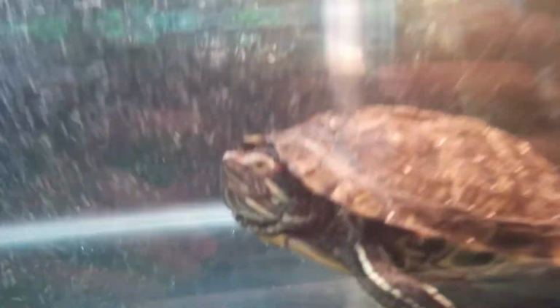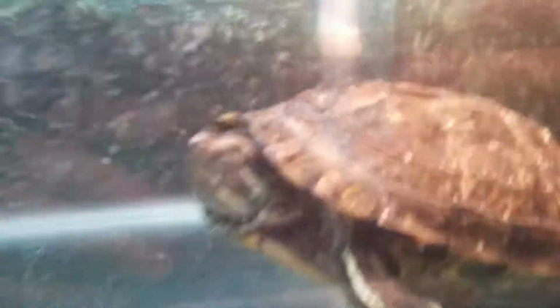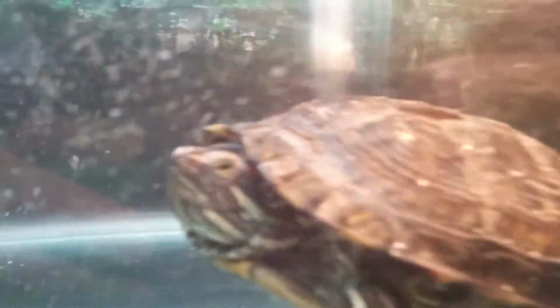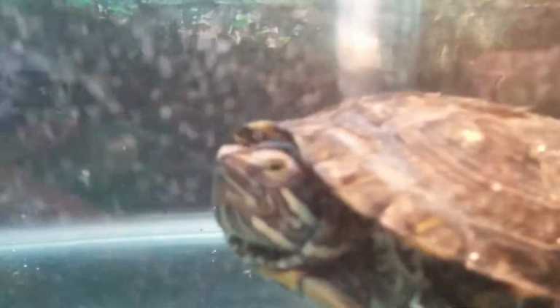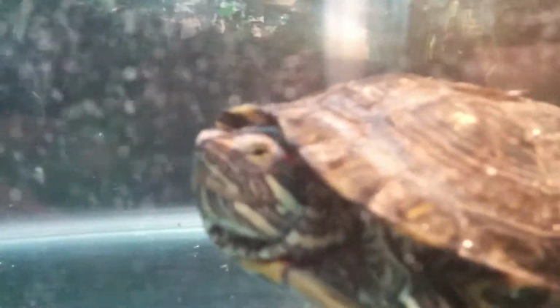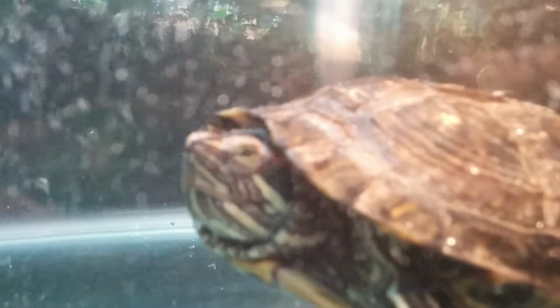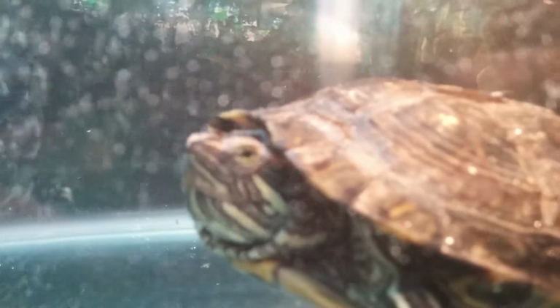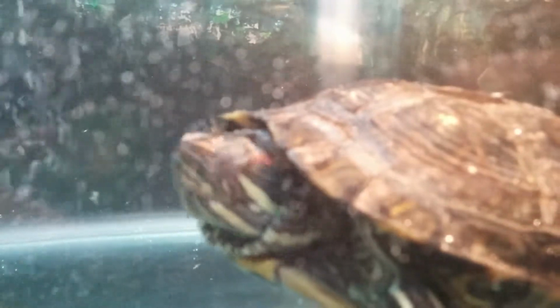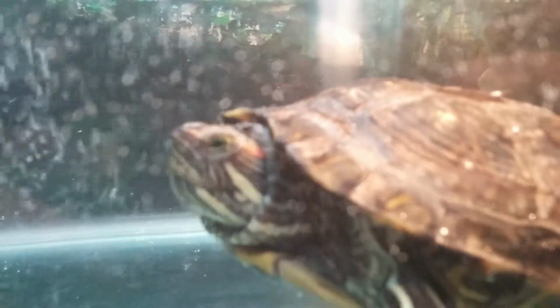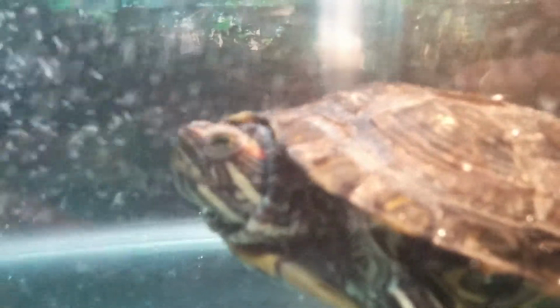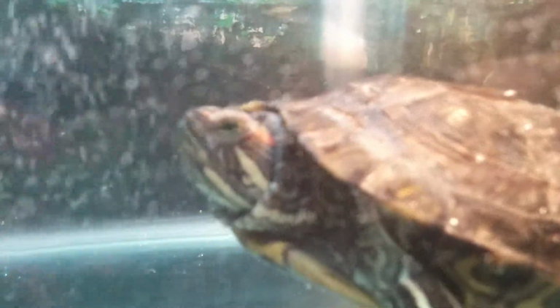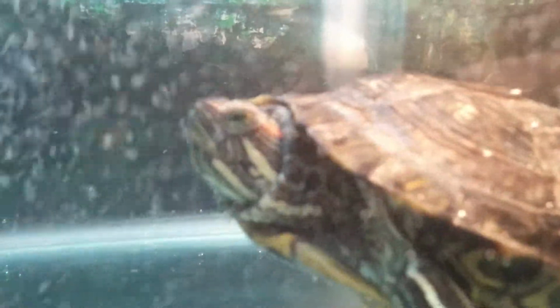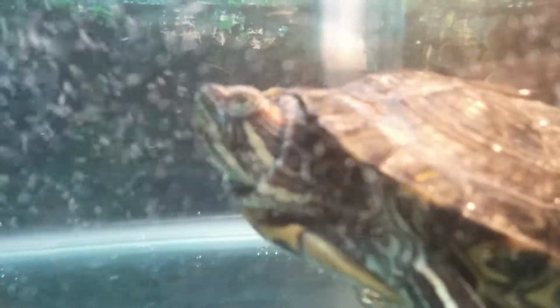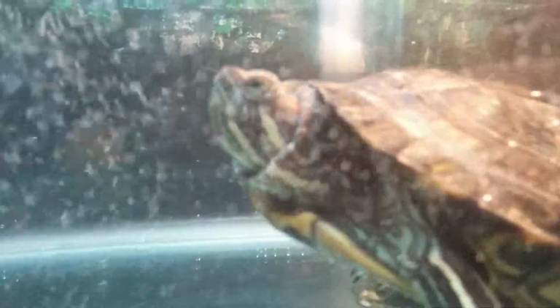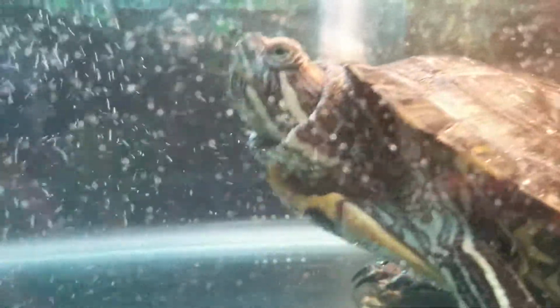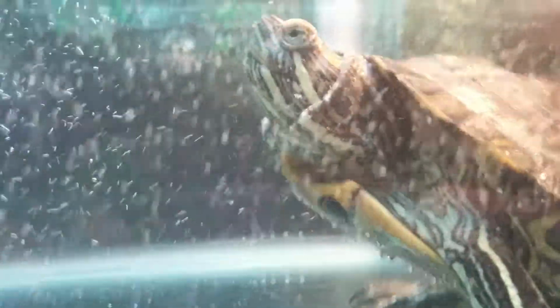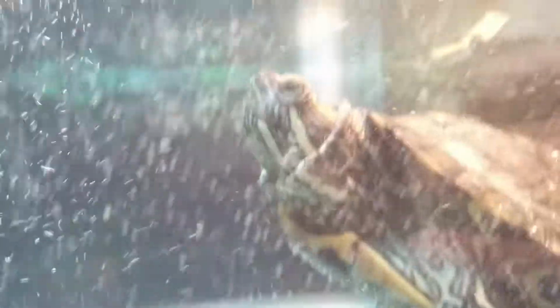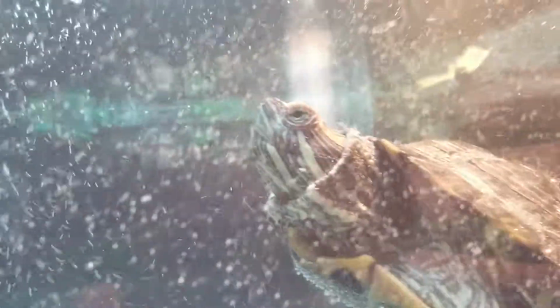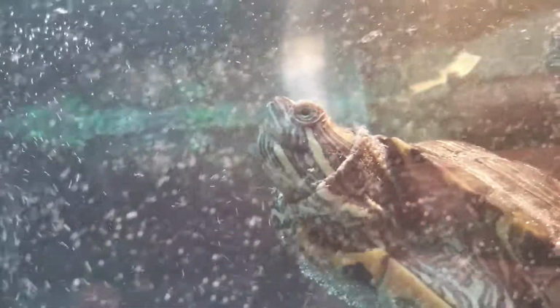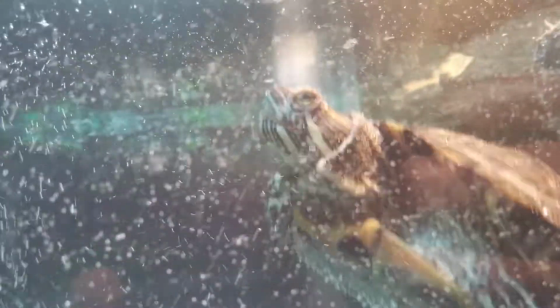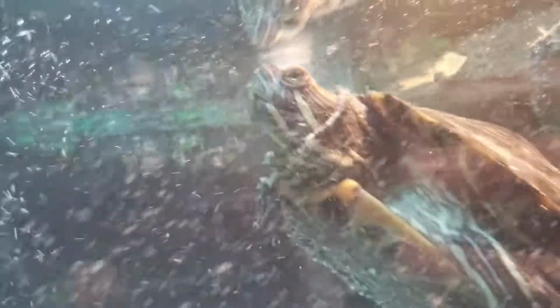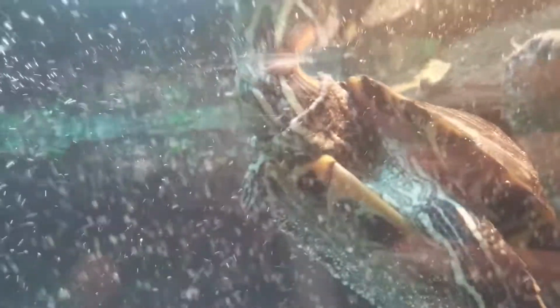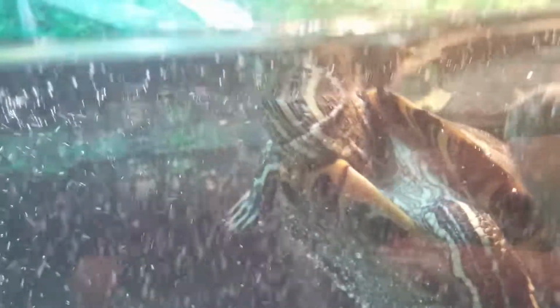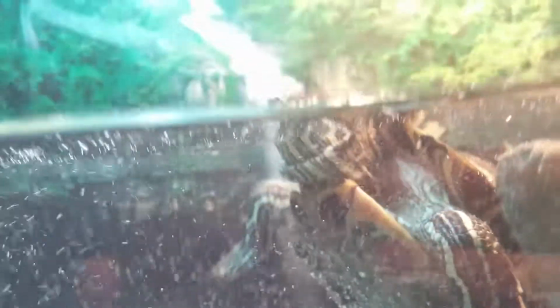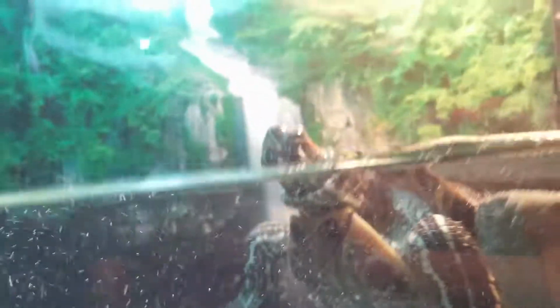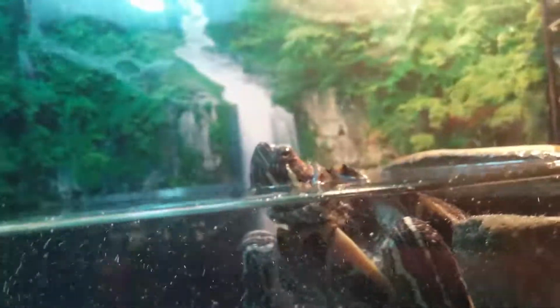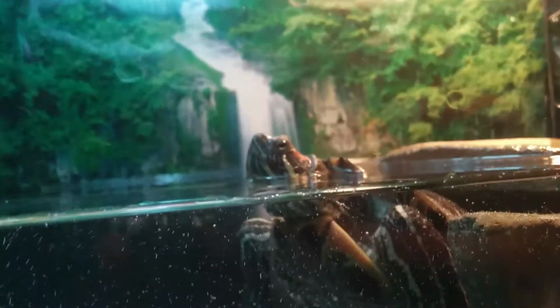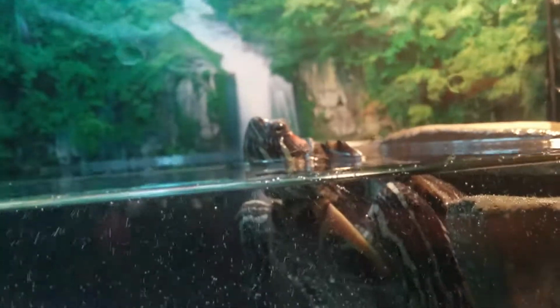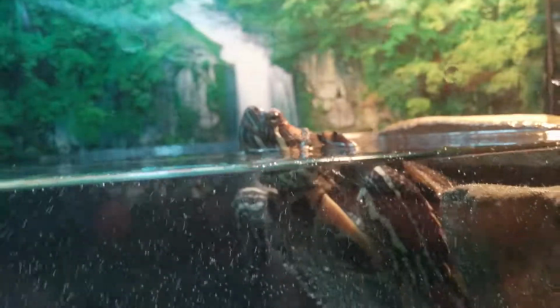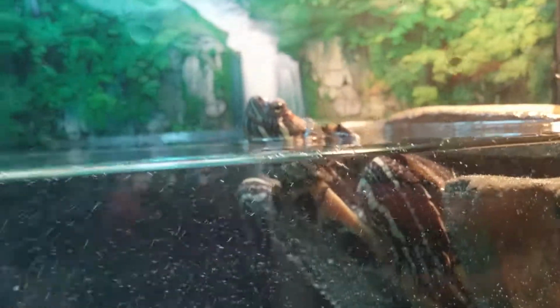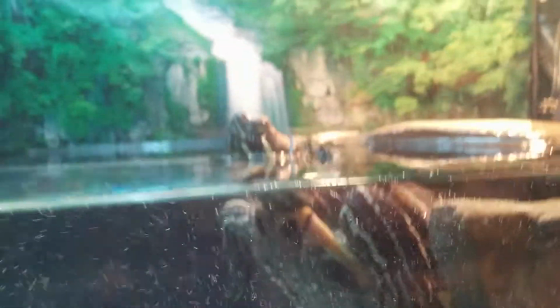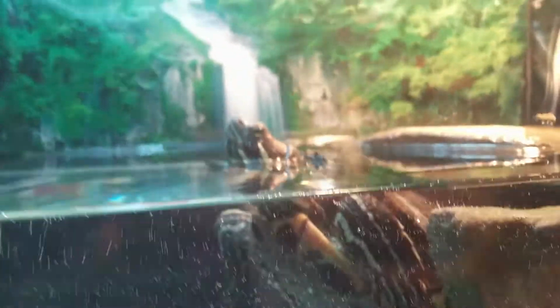There's the turtle himself. I just want to focus in there. There he is. He's going up for some air. His name is Zeus.